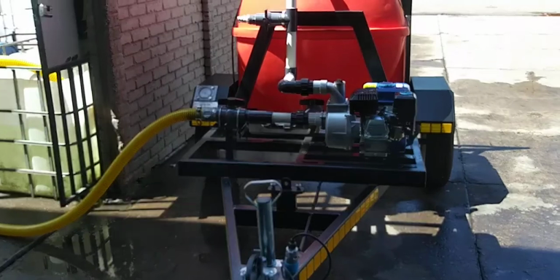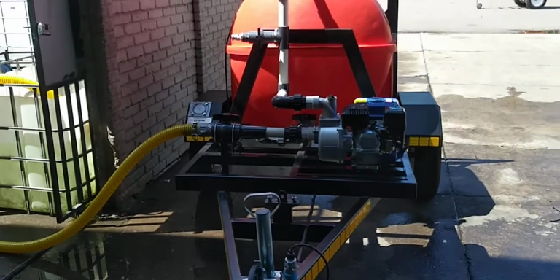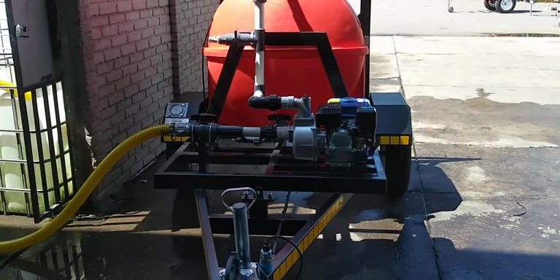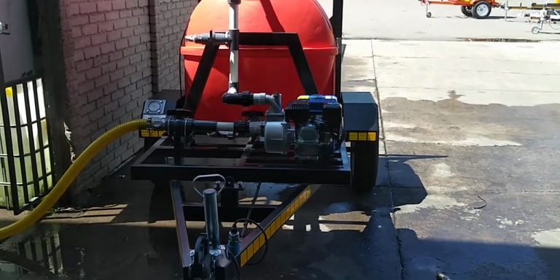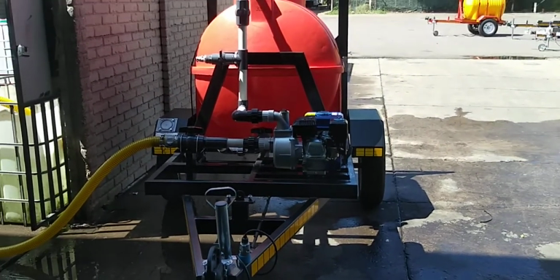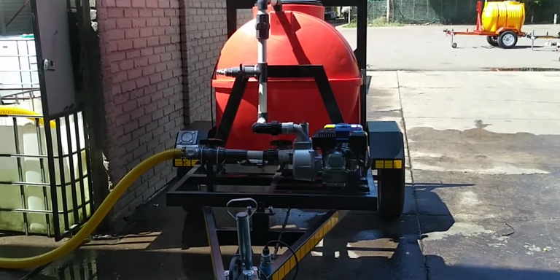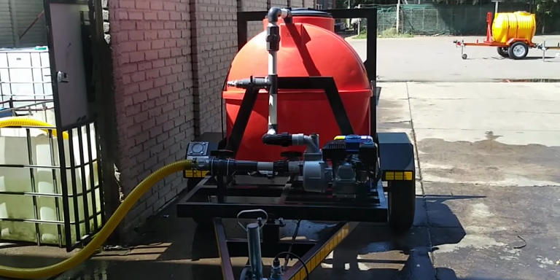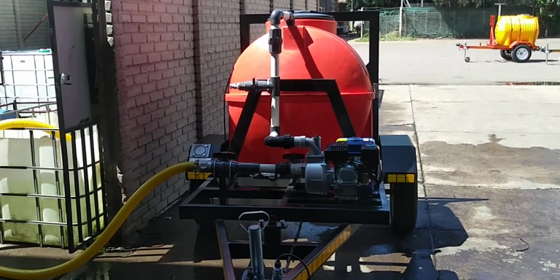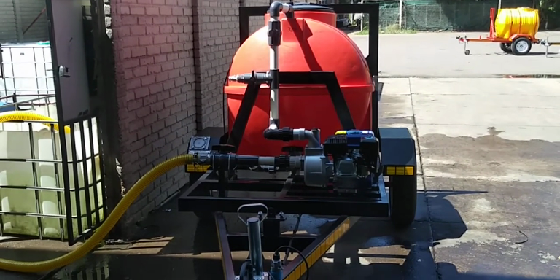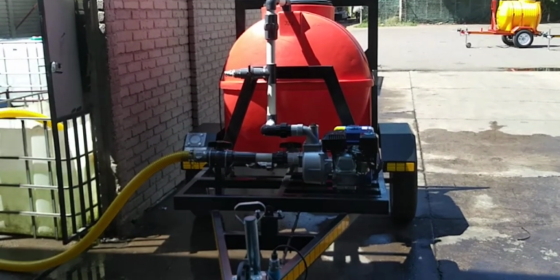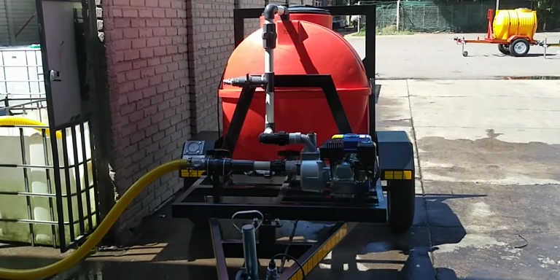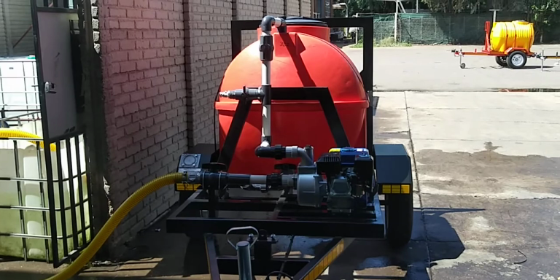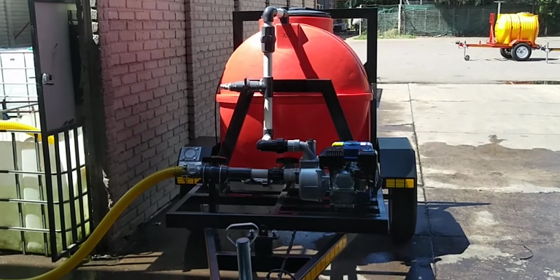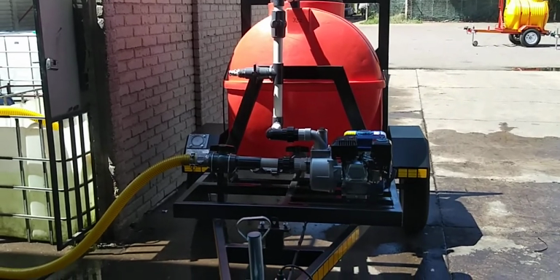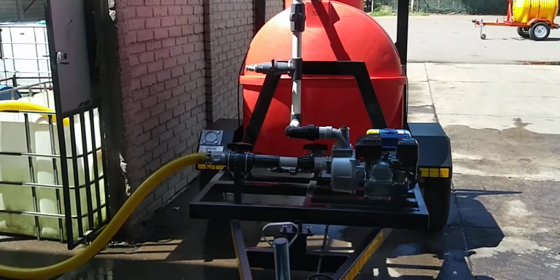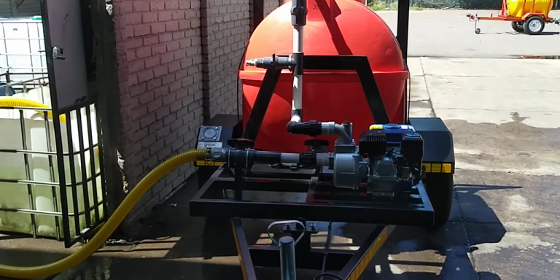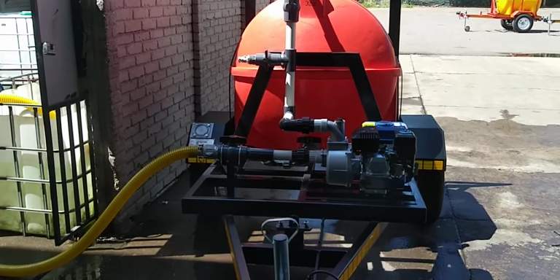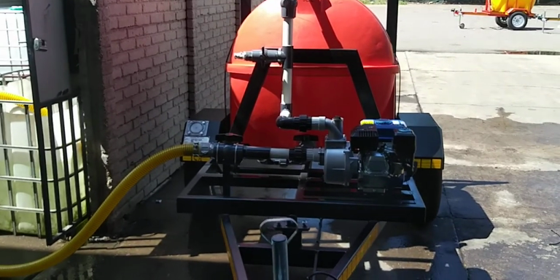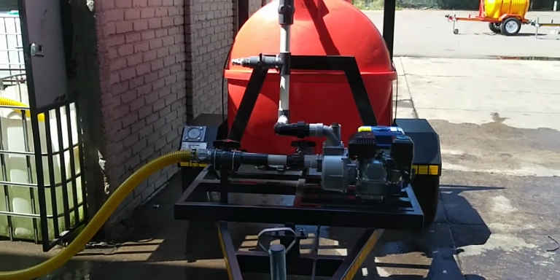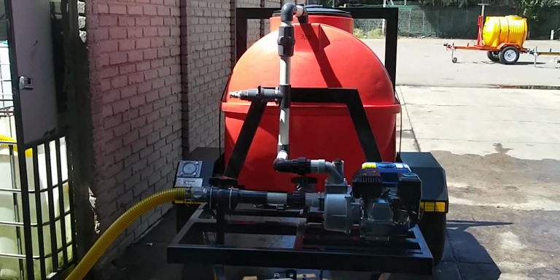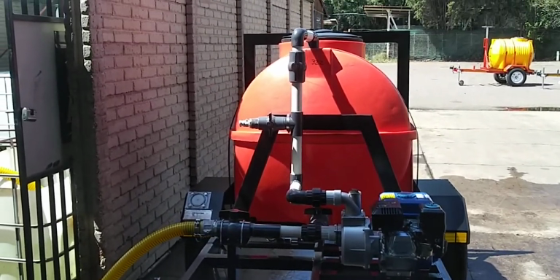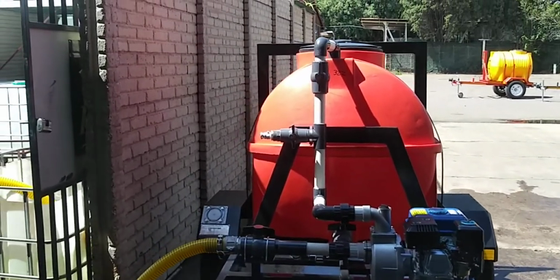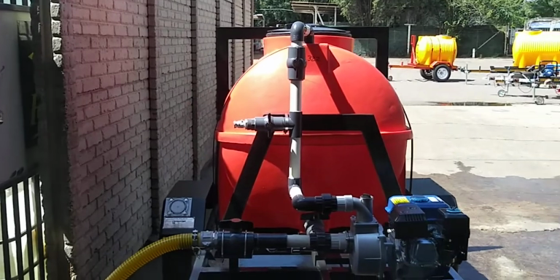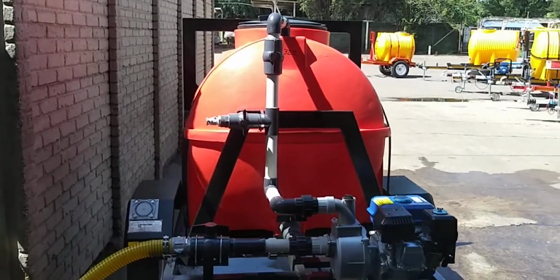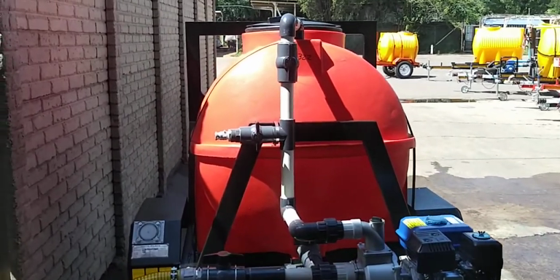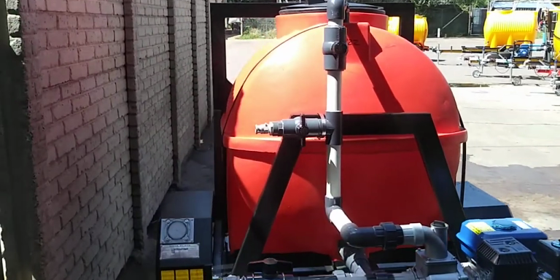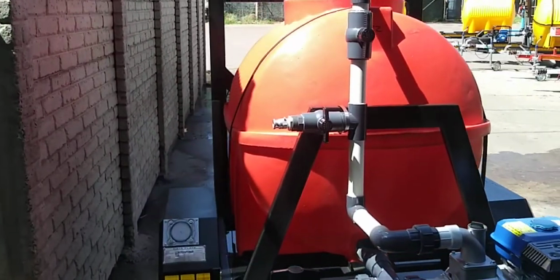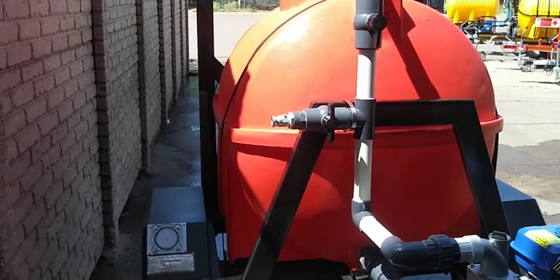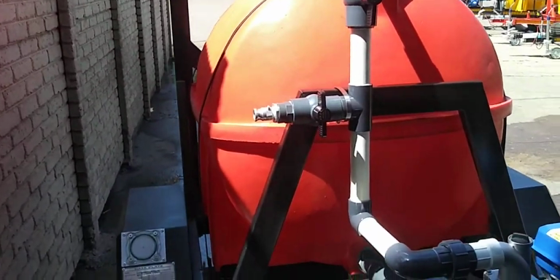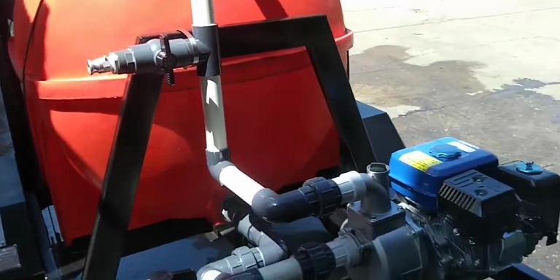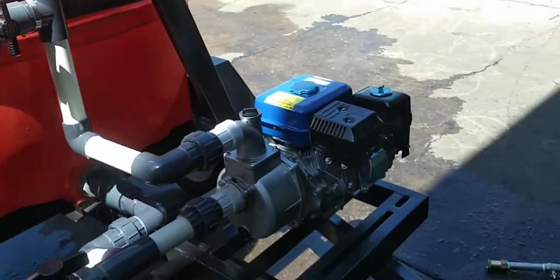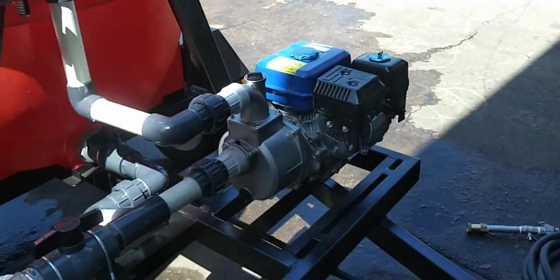Today we are testing our 2.5 bar 600 liter trailer unit with suction and mixing circulation, with a custom-built frame on the back for a spray boom. How fun, are you going to start for us?